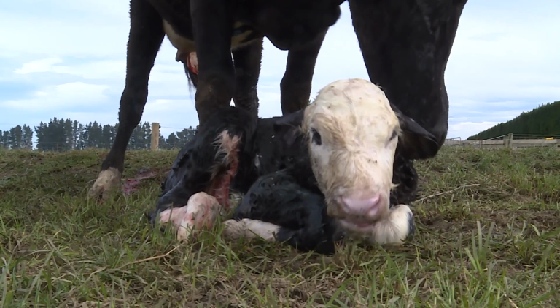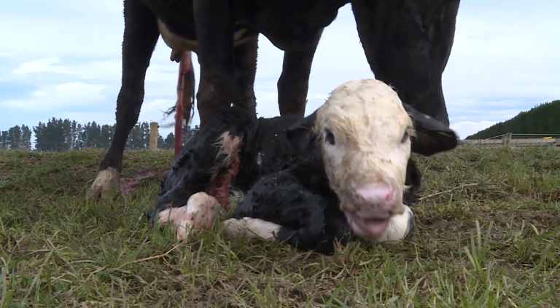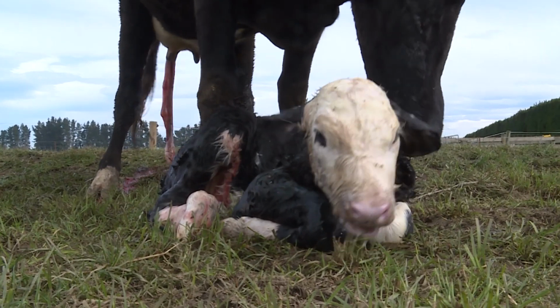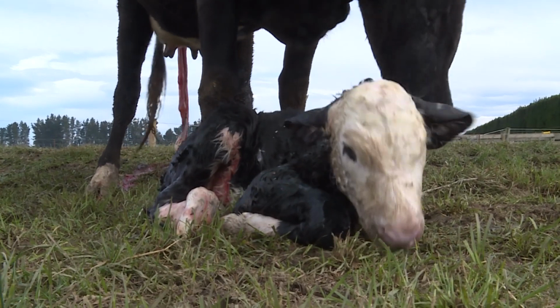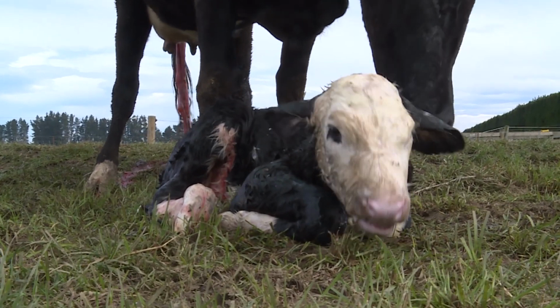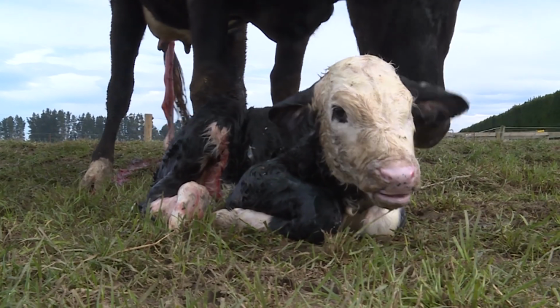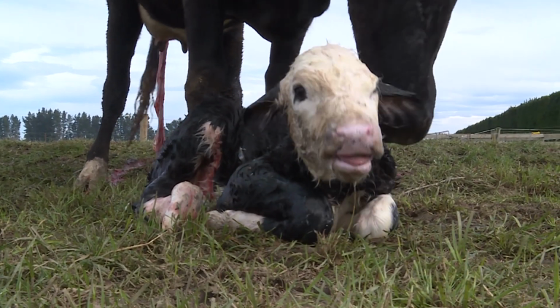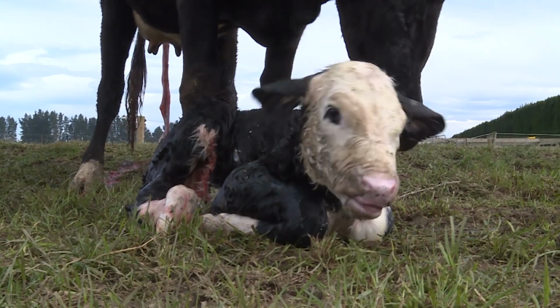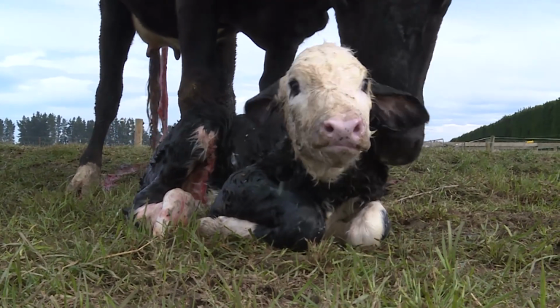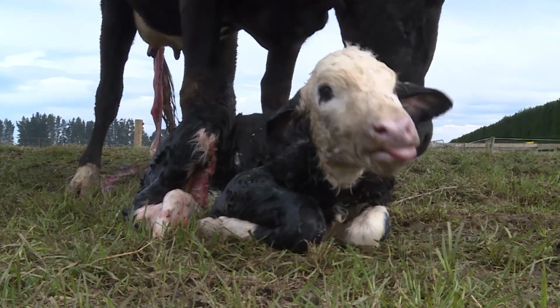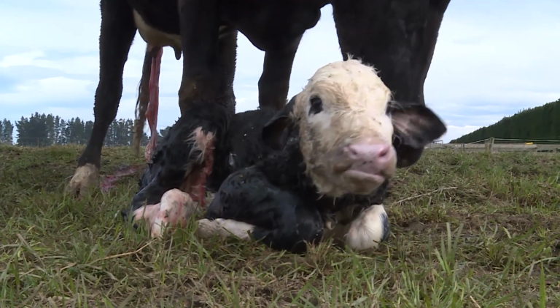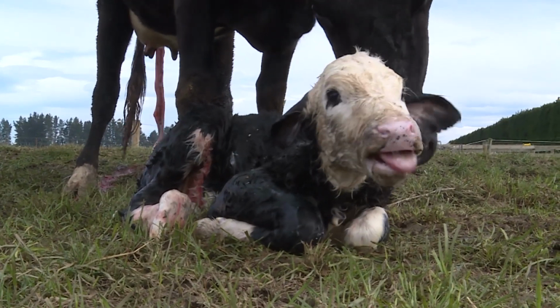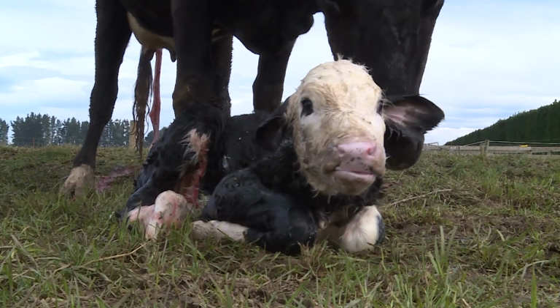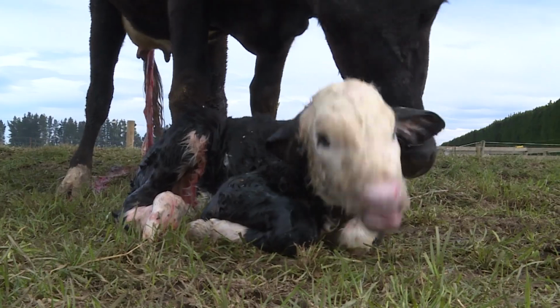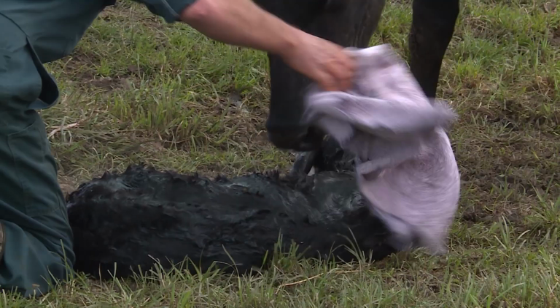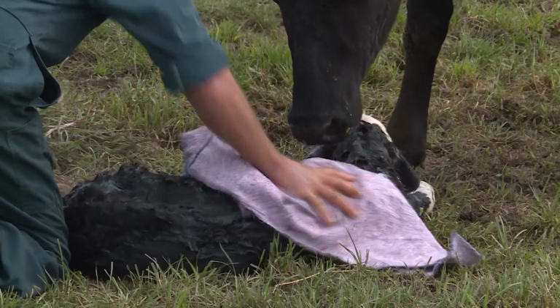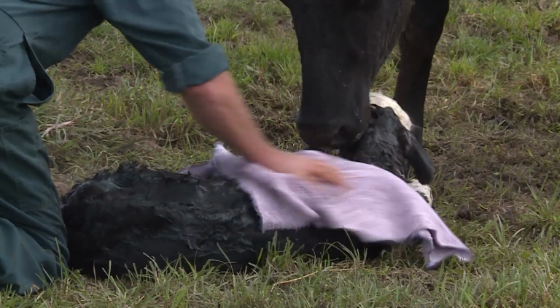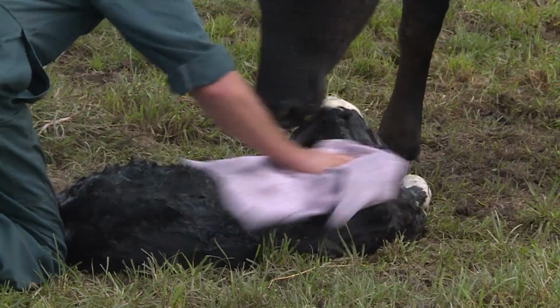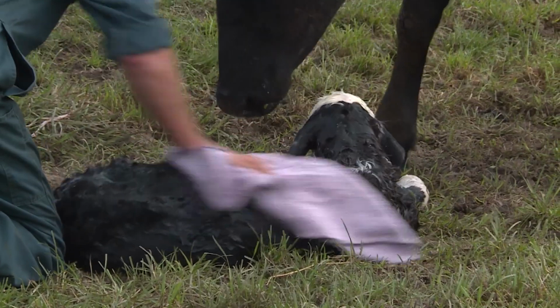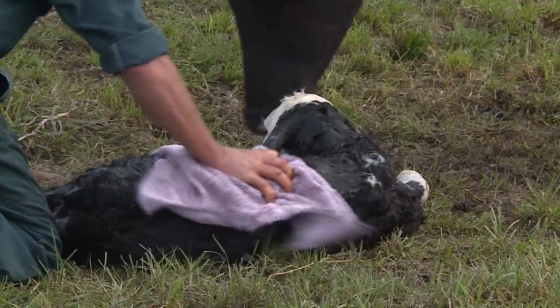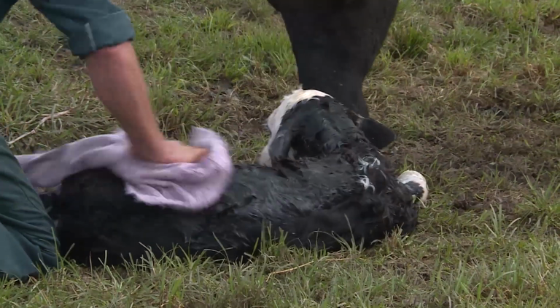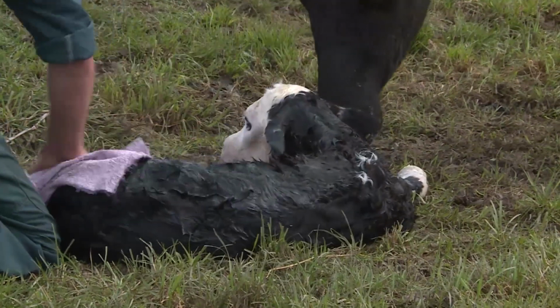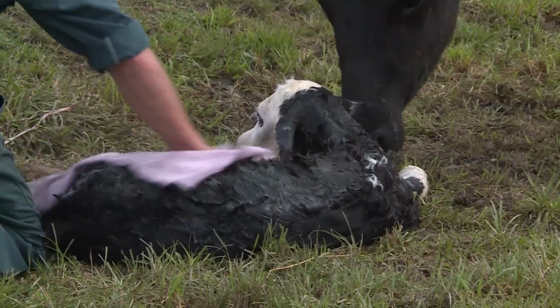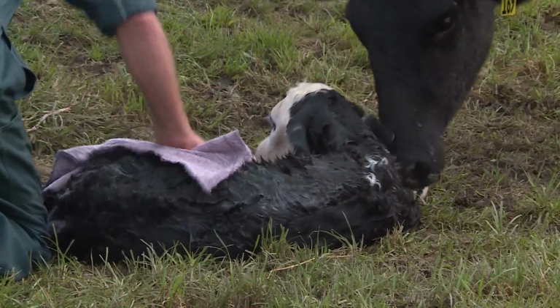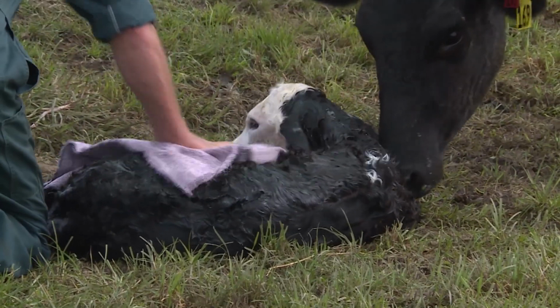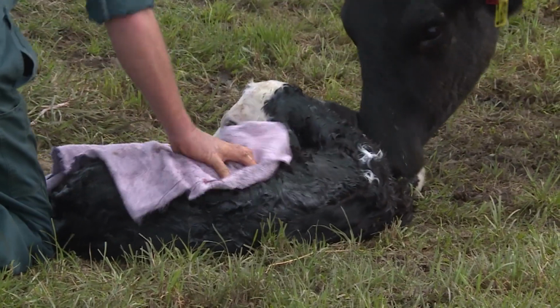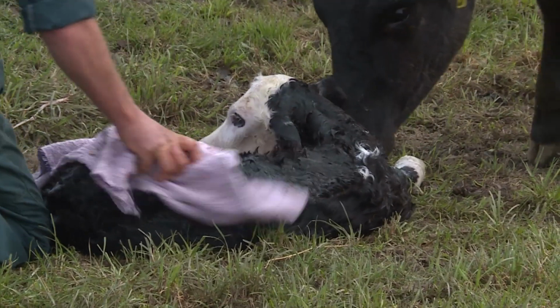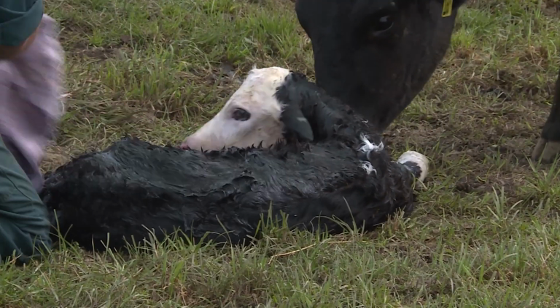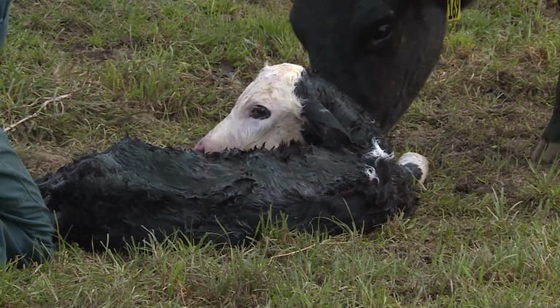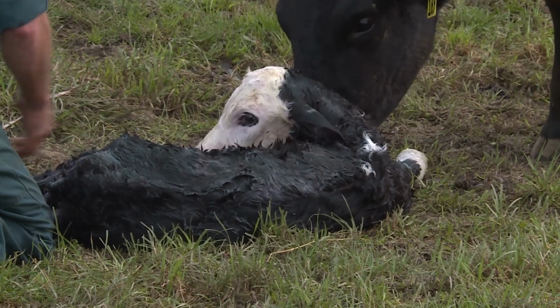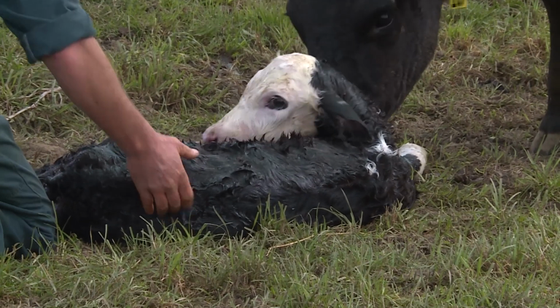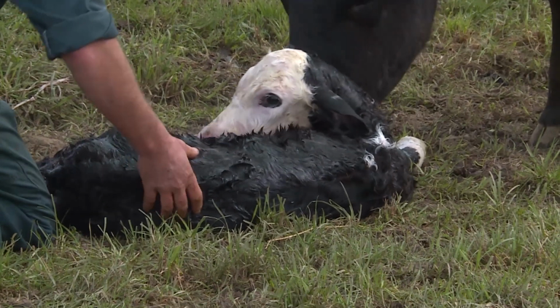If a calf isn't breathing, you can help it breathe by clearing mucus from its nose and mouth, or roughly rubbing its chest and sides with a towel, a handful of grass, or your hand.